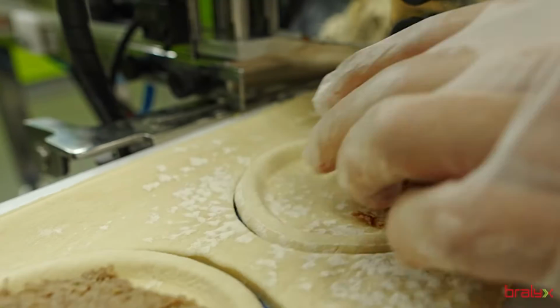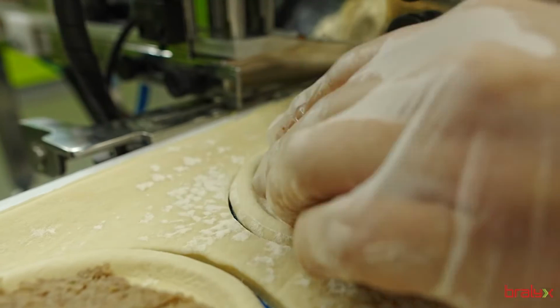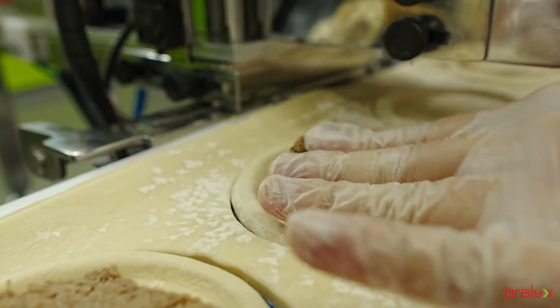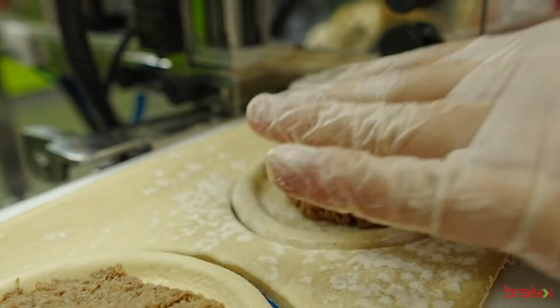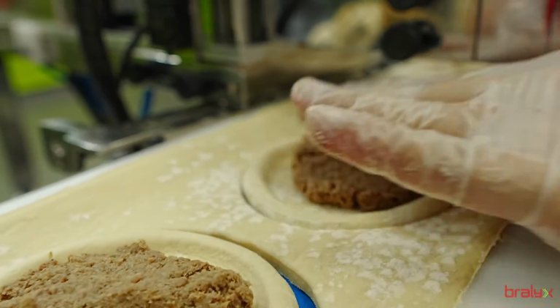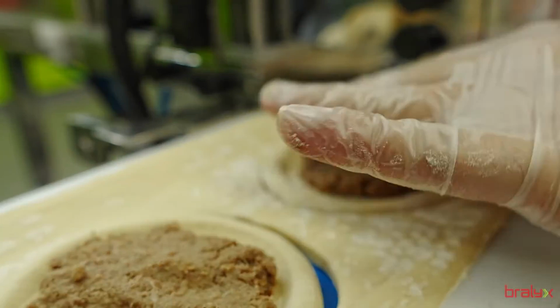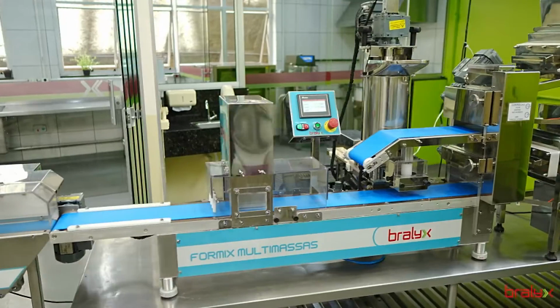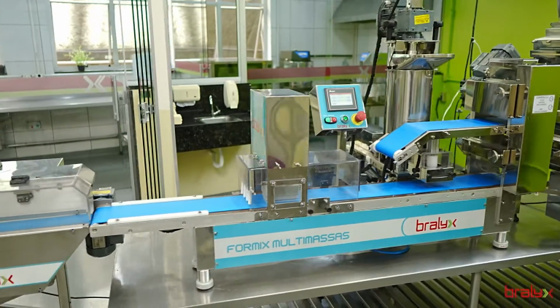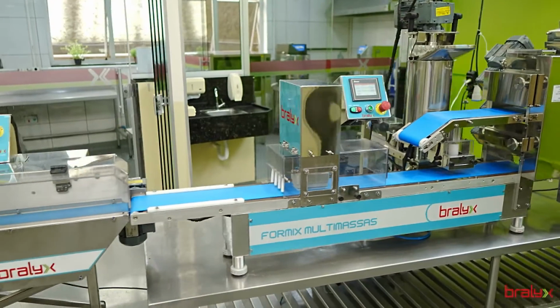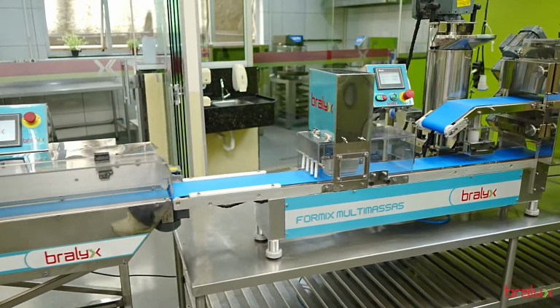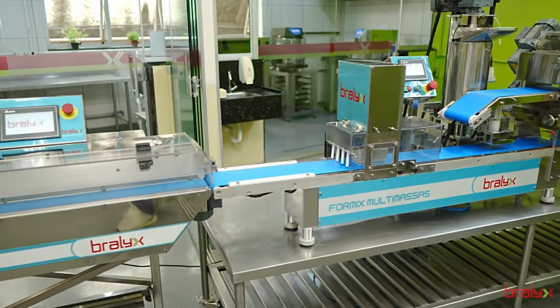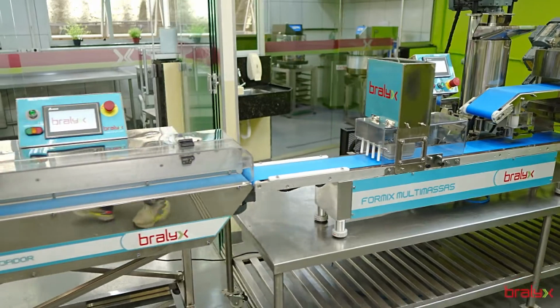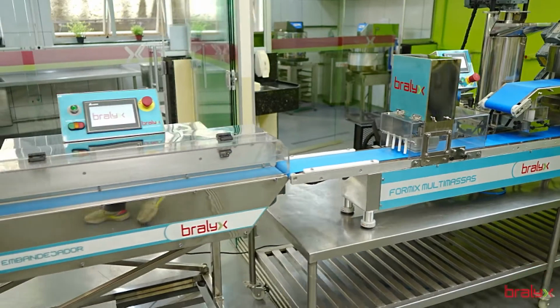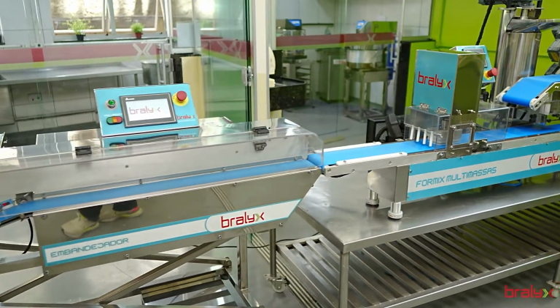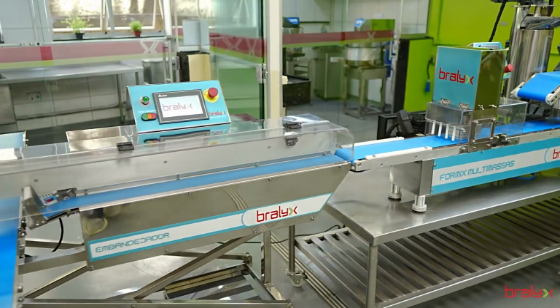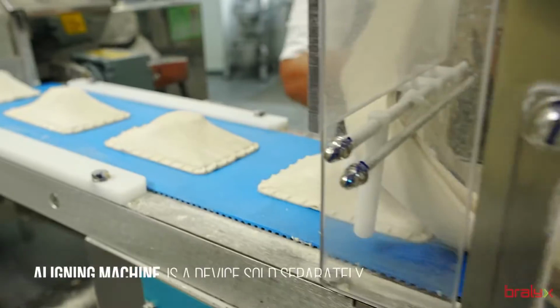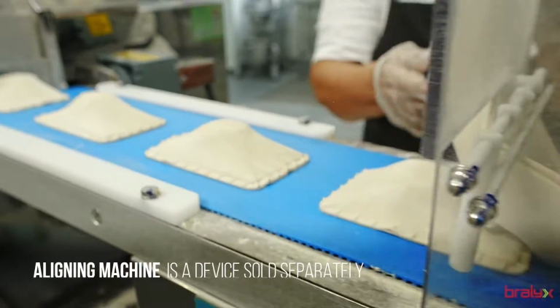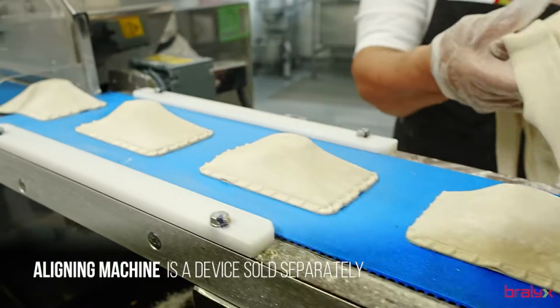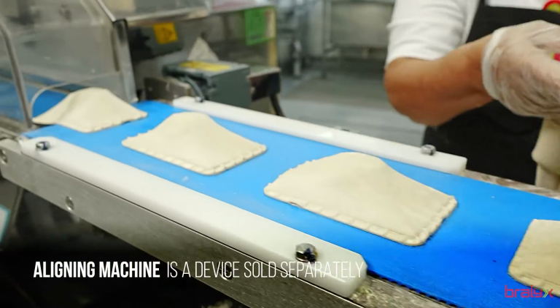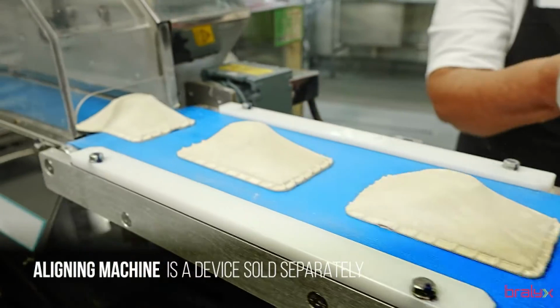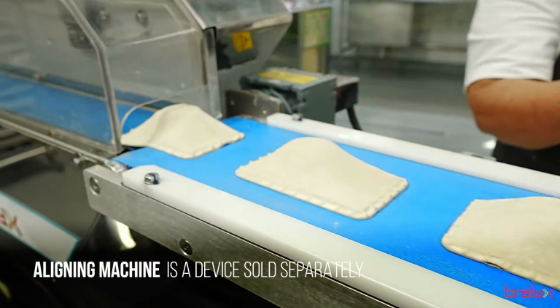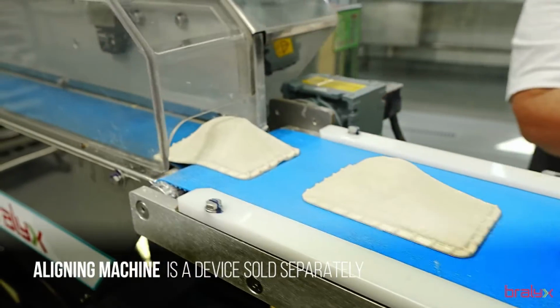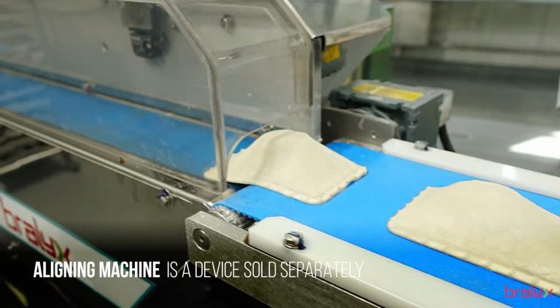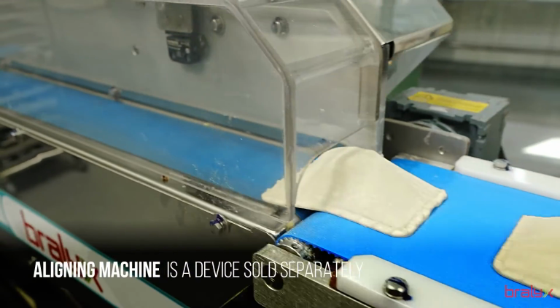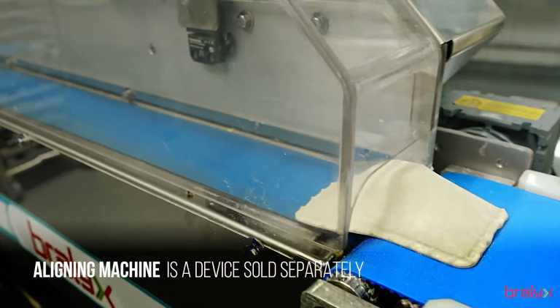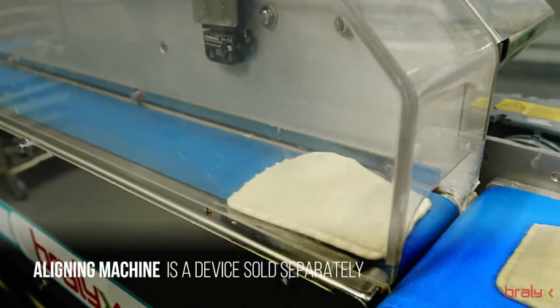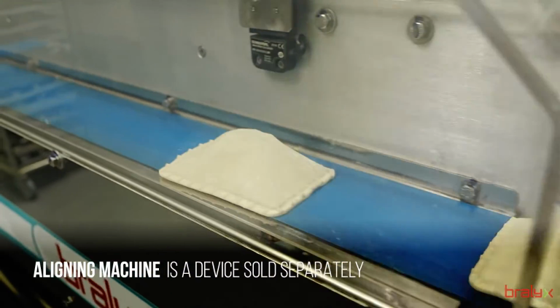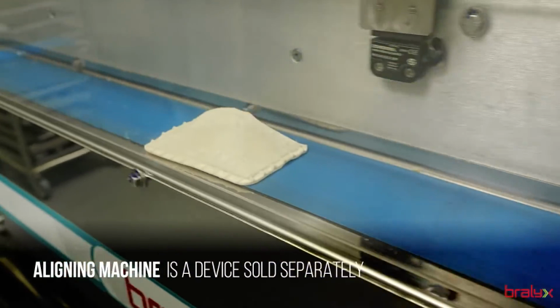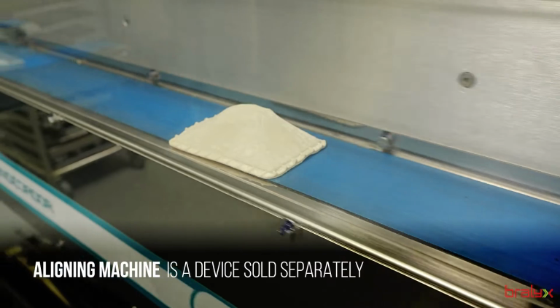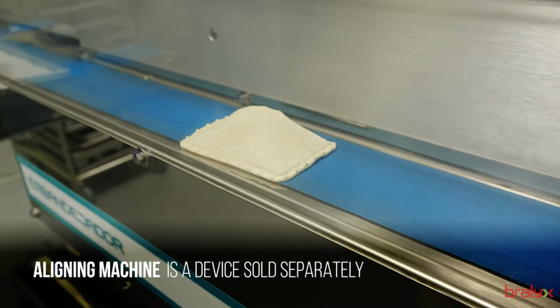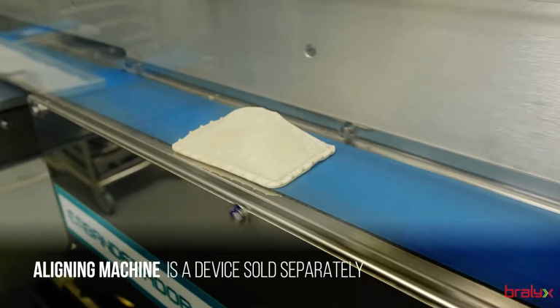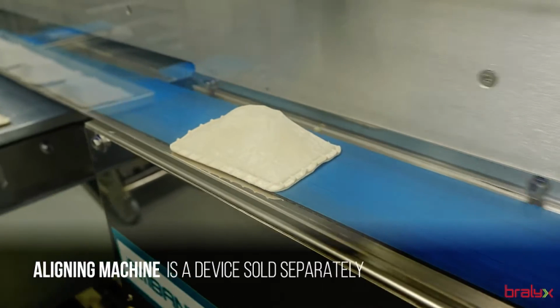To make your production process even more practical, meet the Aligning Machine — a device that places and aligns your products on trays automatically.